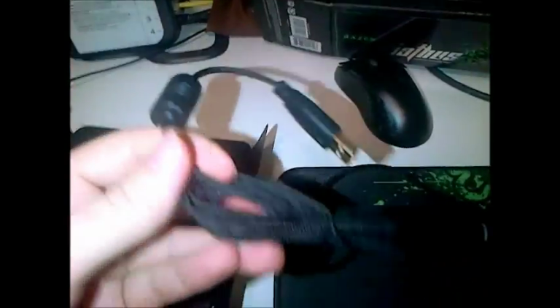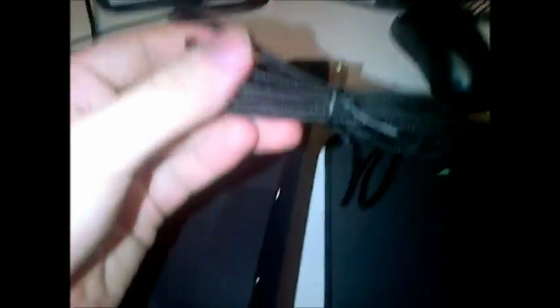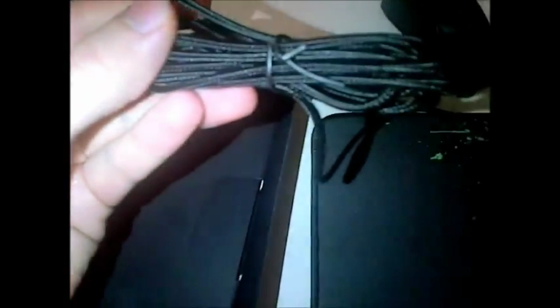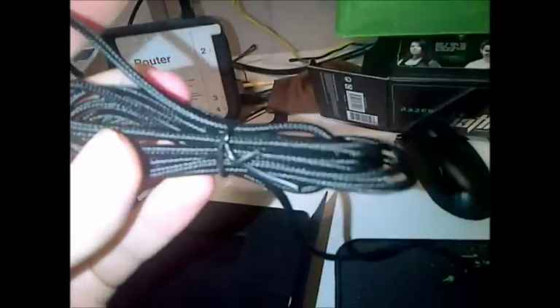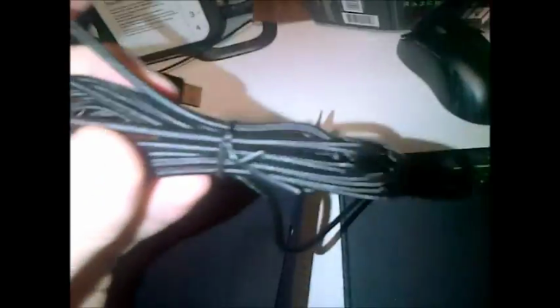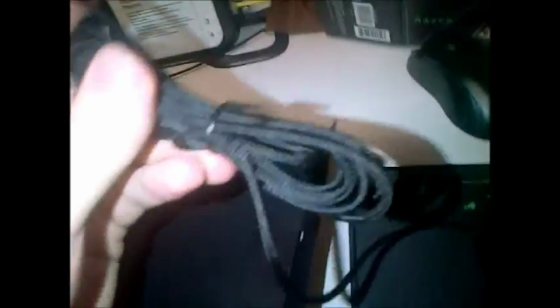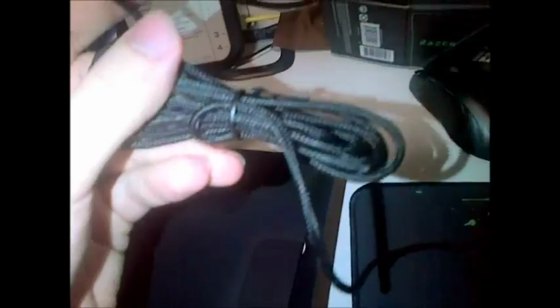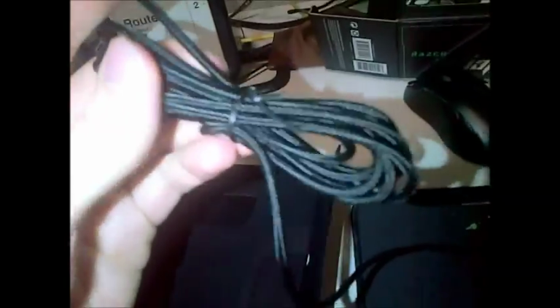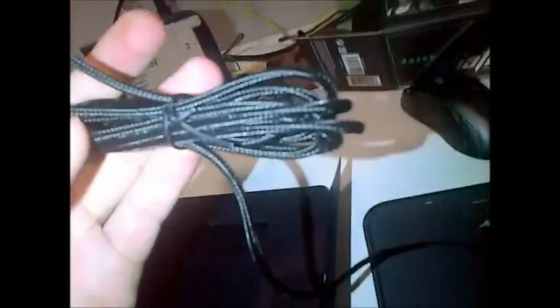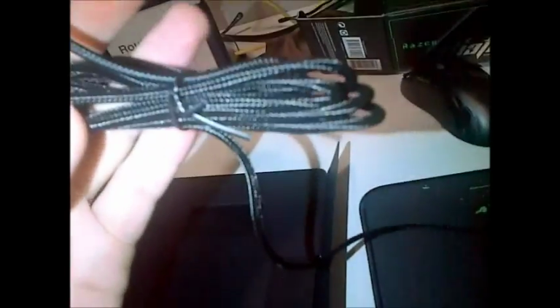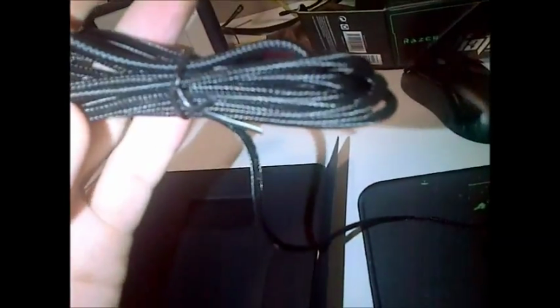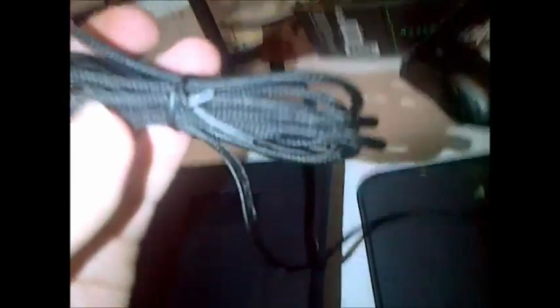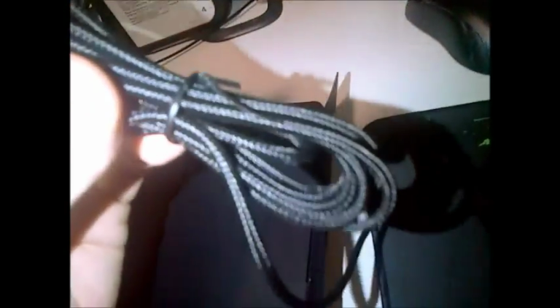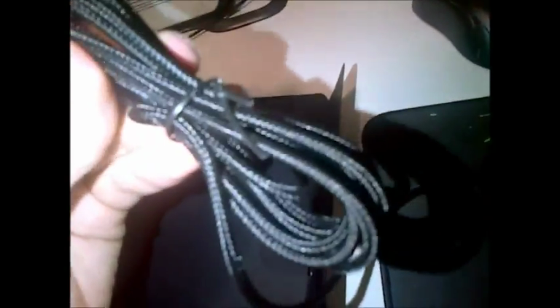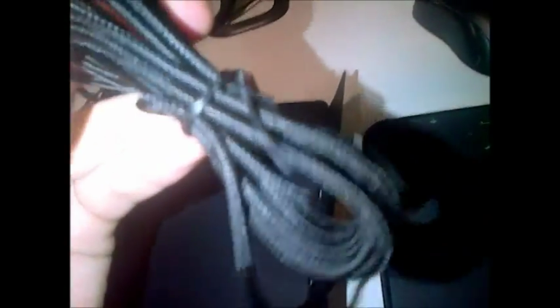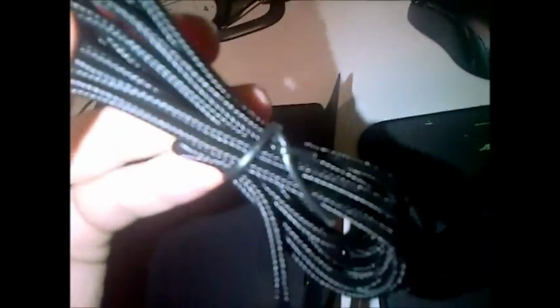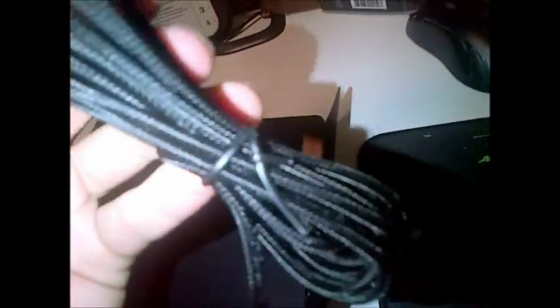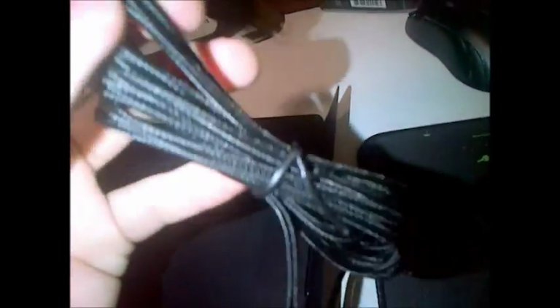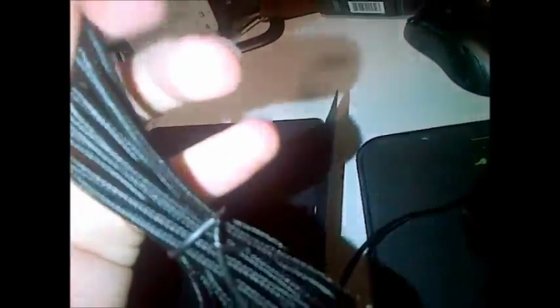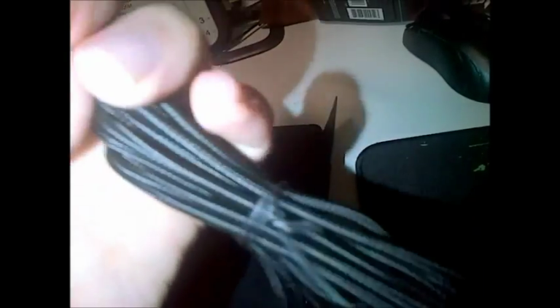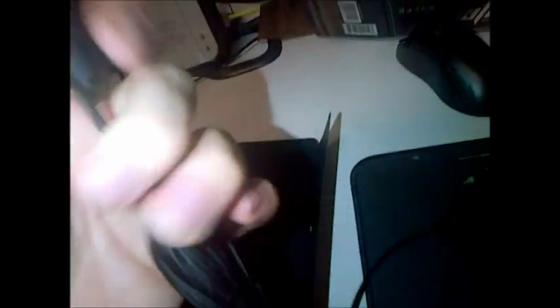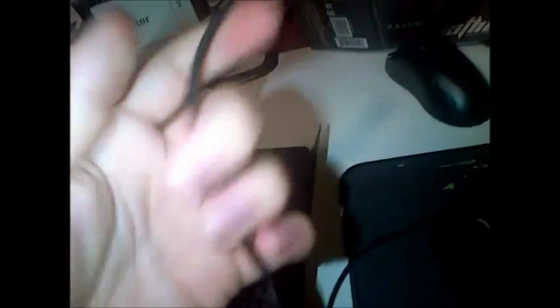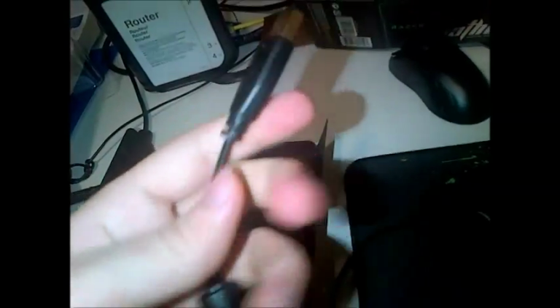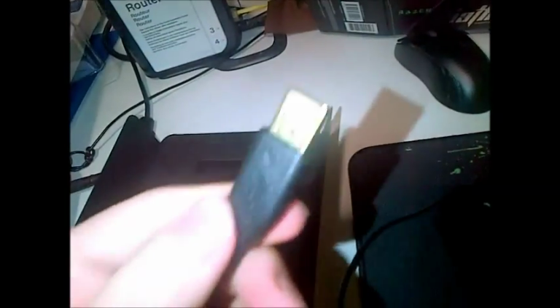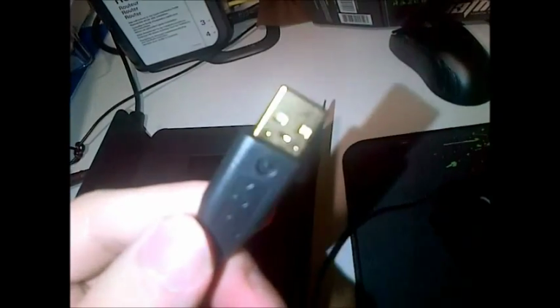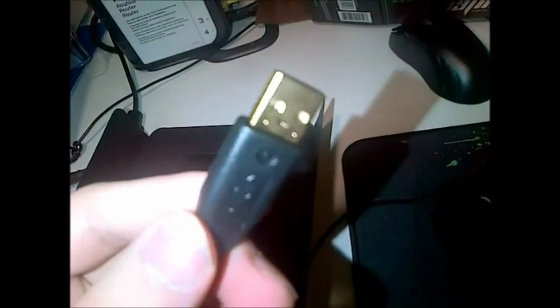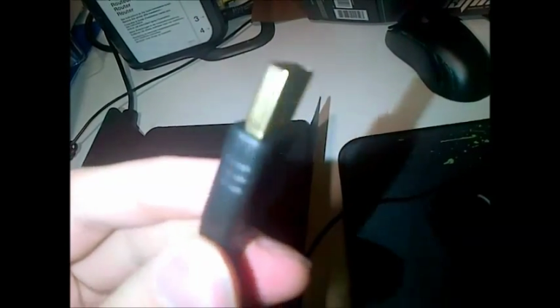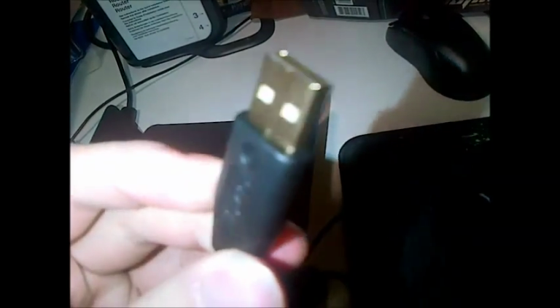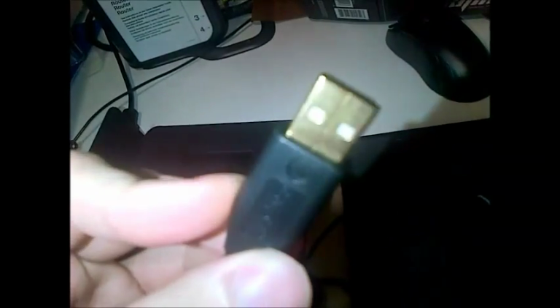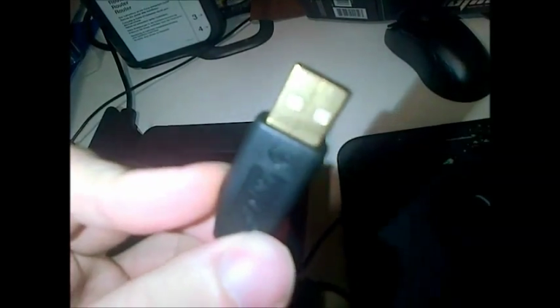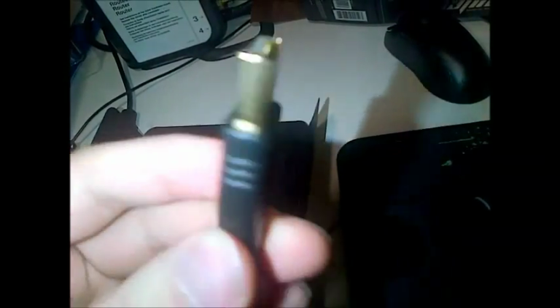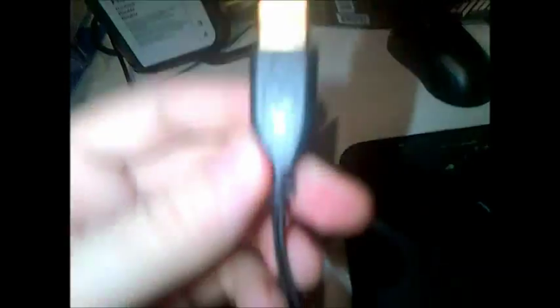This is the cable — apparently it doesn't get tangled. It's very, very thick wire so it's definitely not going to get cut. And this is the gold-plated USB, obviously, because that's what everyone needs.